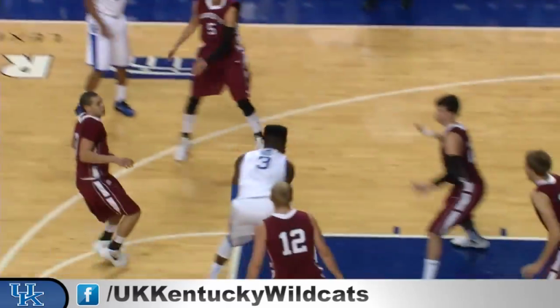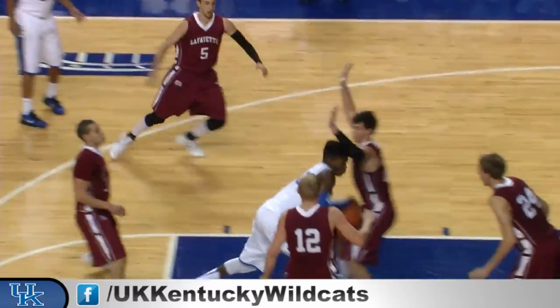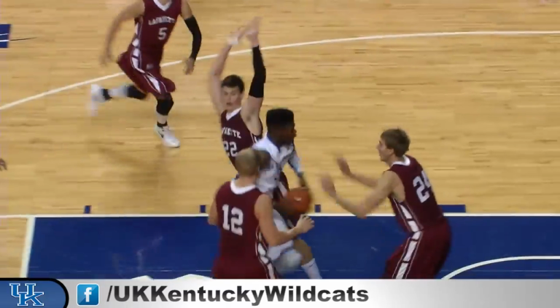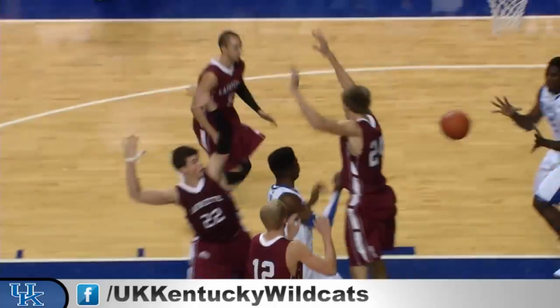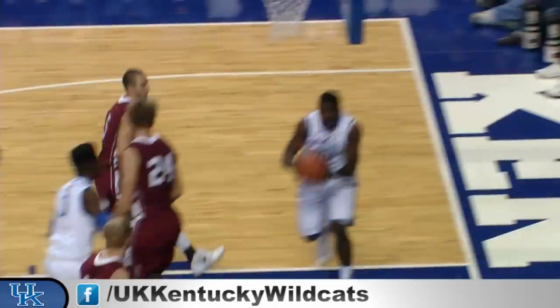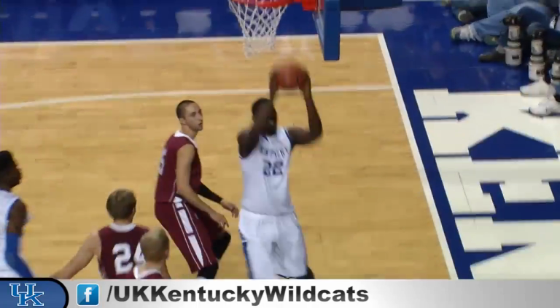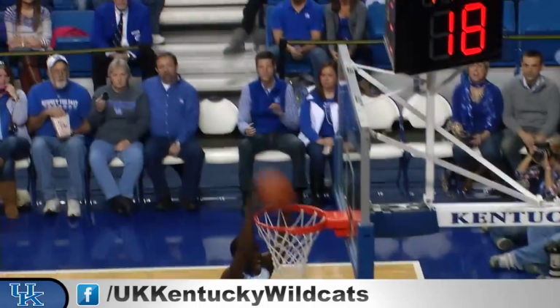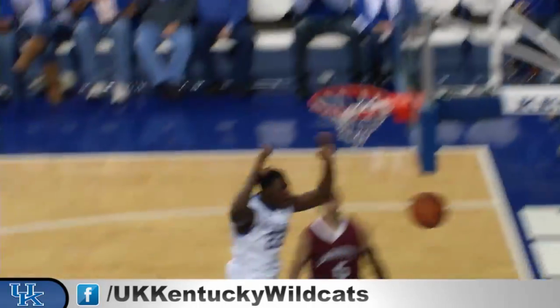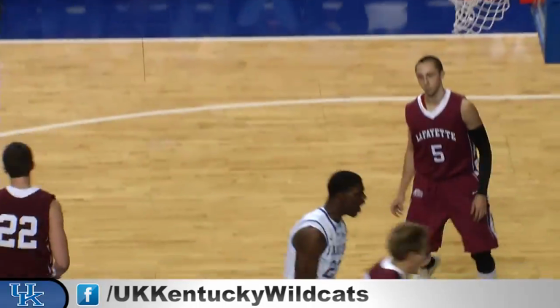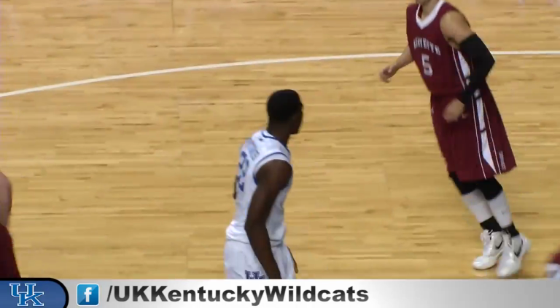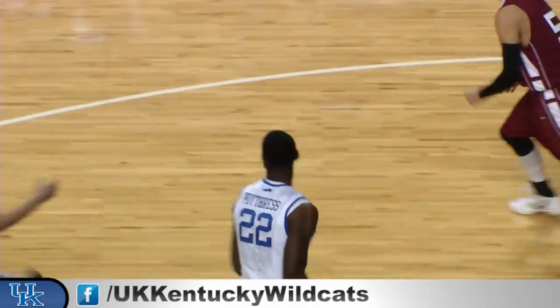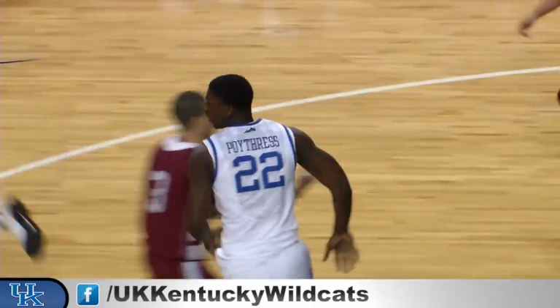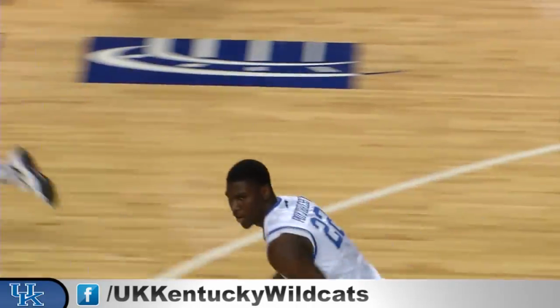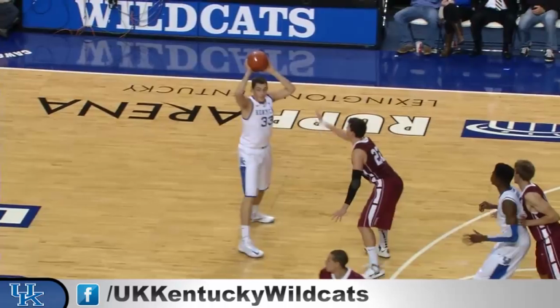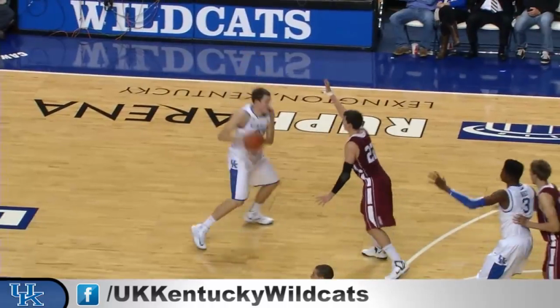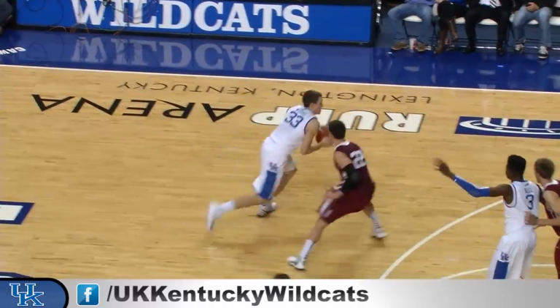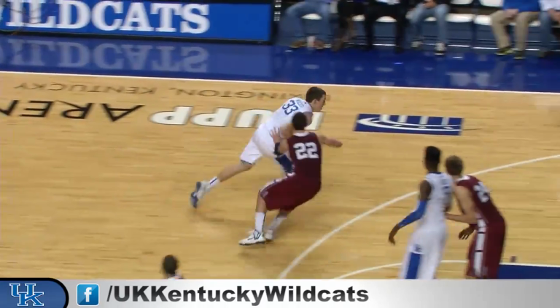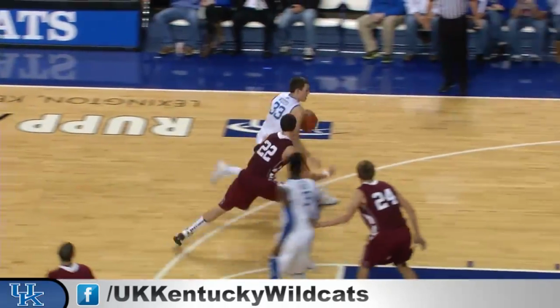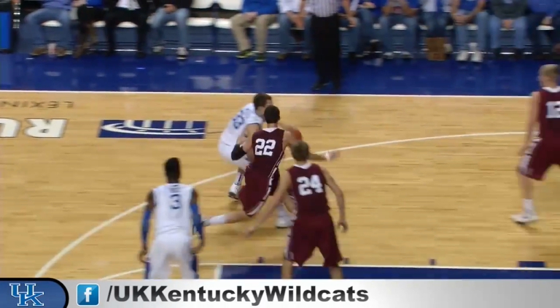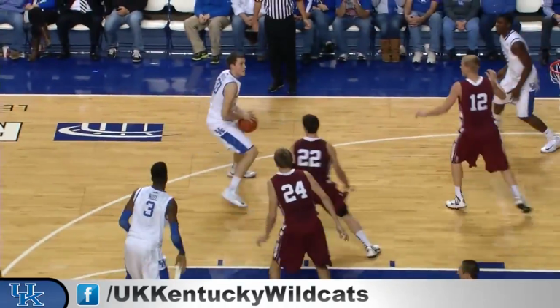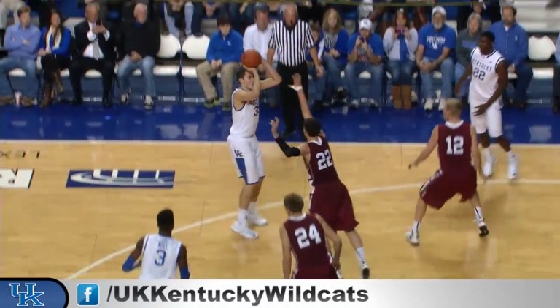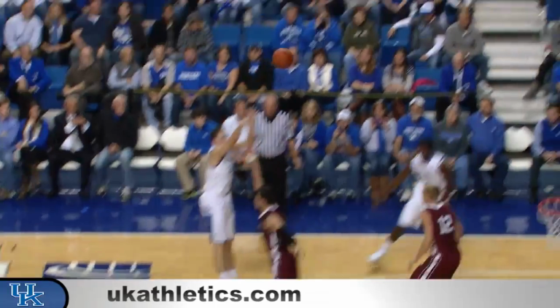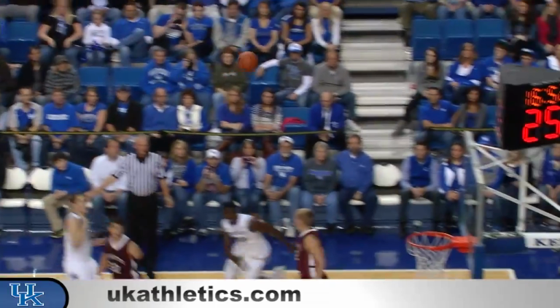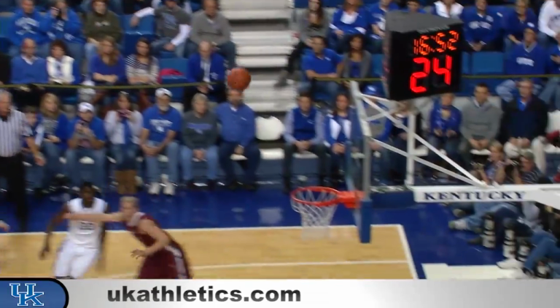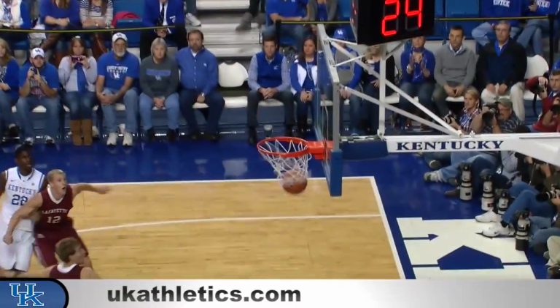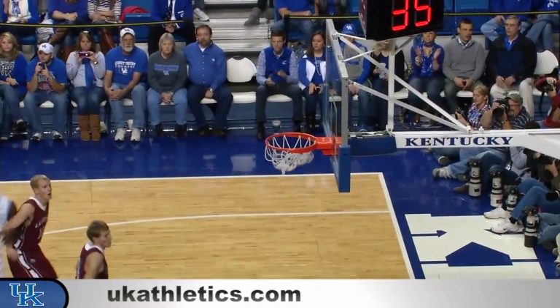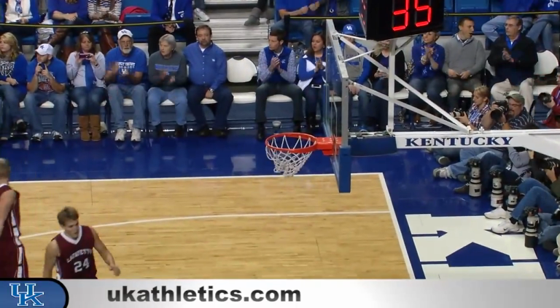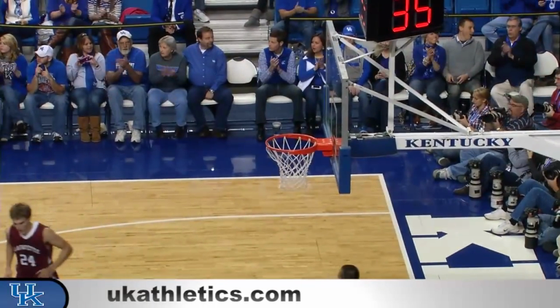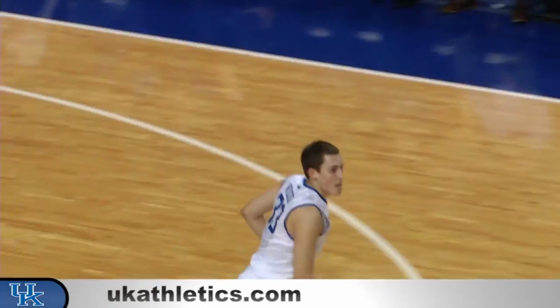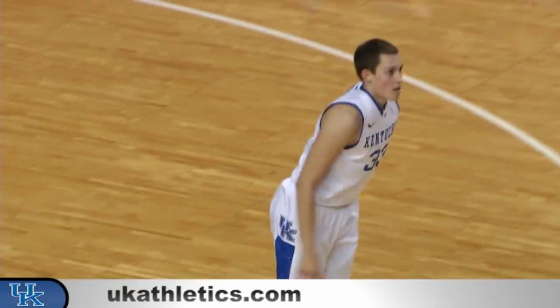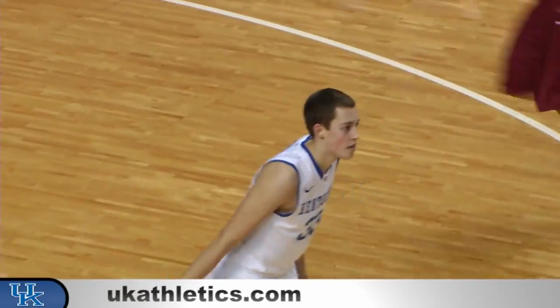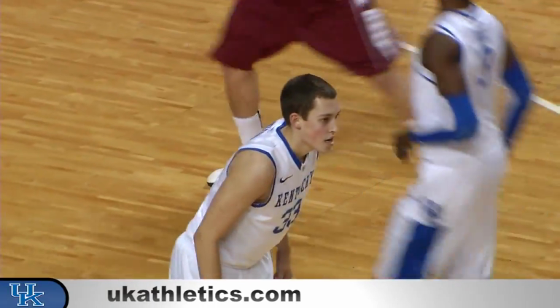Dribbles once, feeds Noel at the high post — nice shovel pass for a dunk by Poitras. They swing it left of the circle to Wilcher, puts it on the floor, moves in, step back 18-footer — good. Kyle Wilcher's on fire.